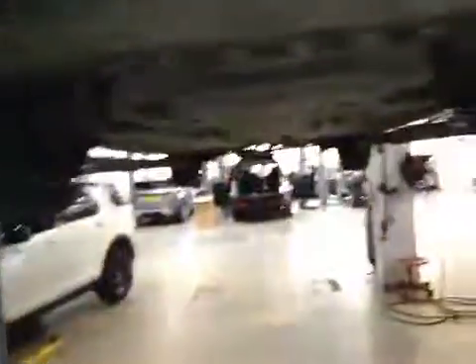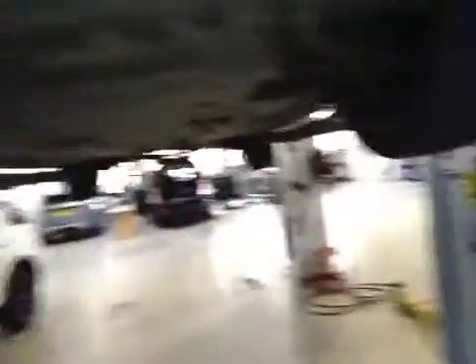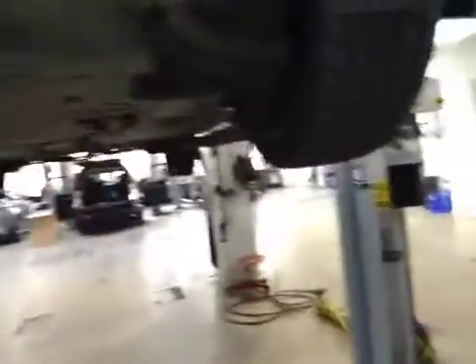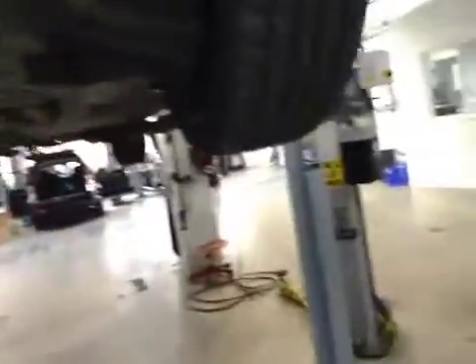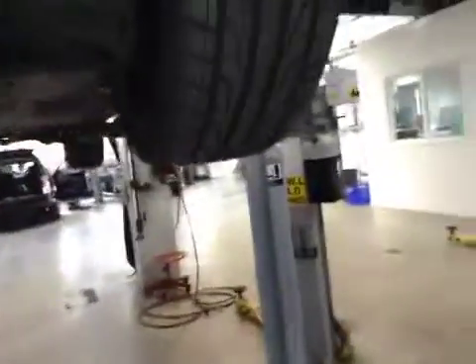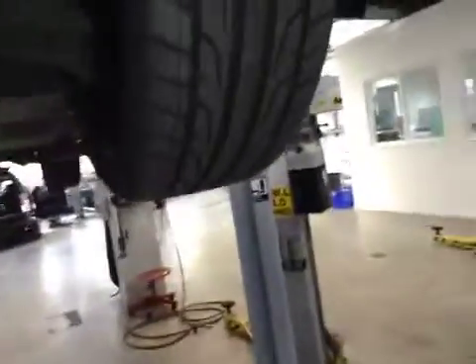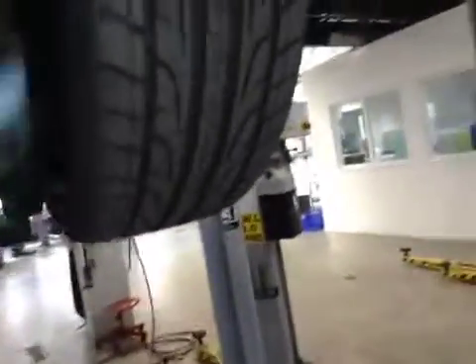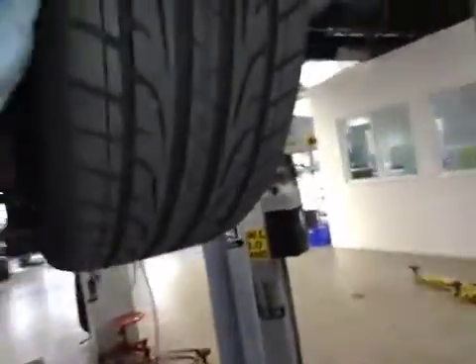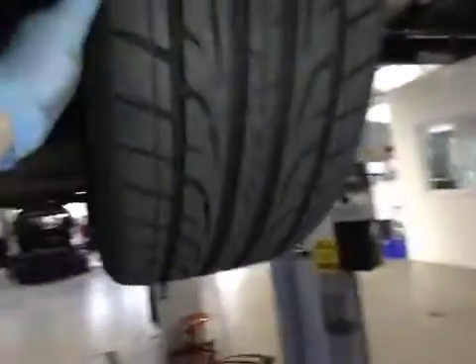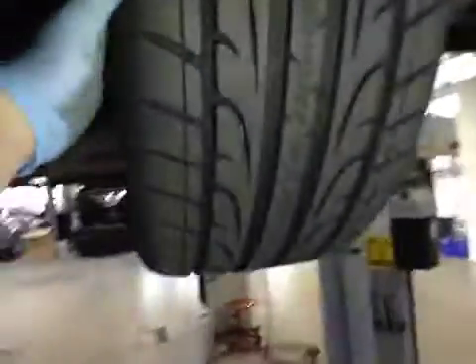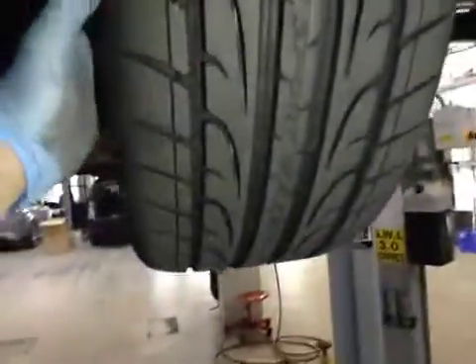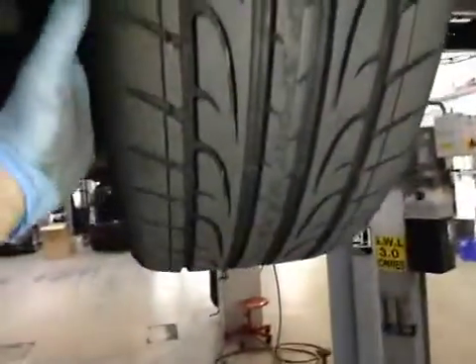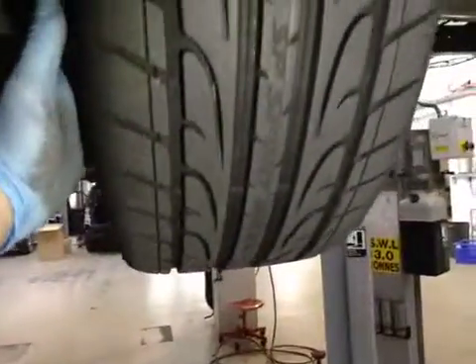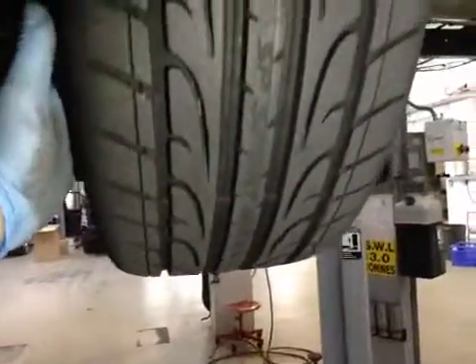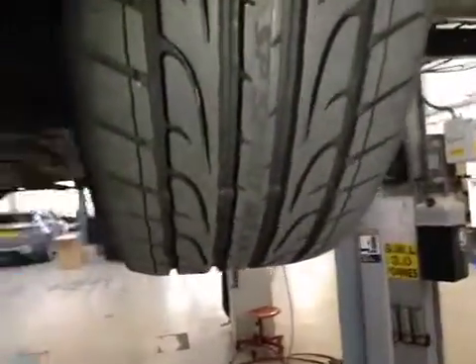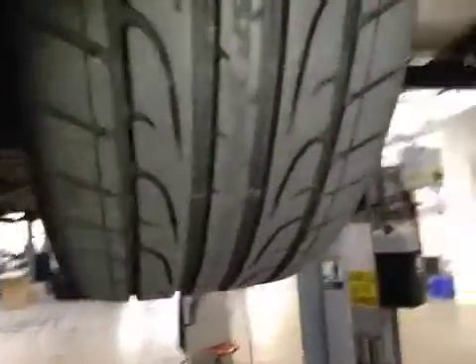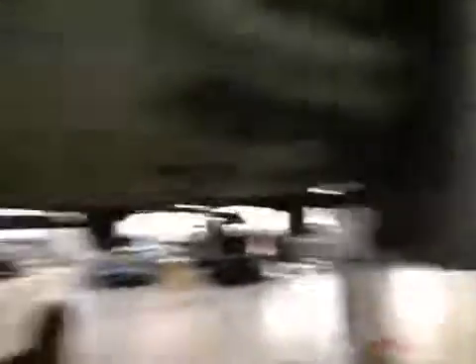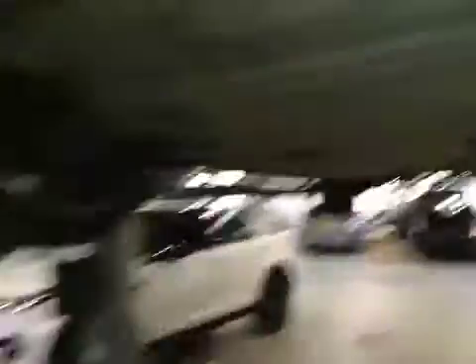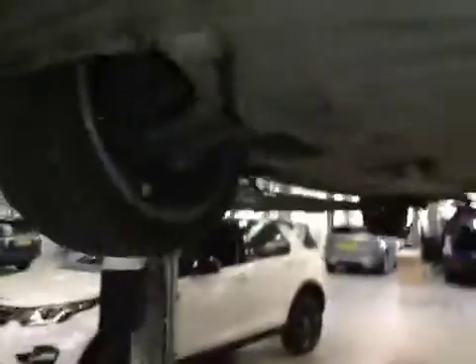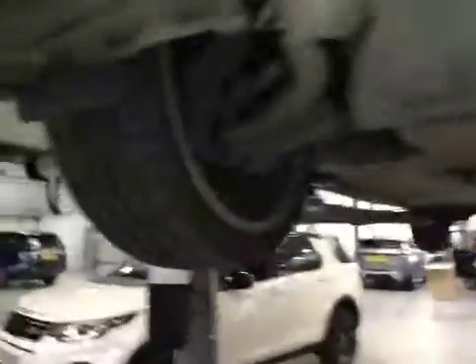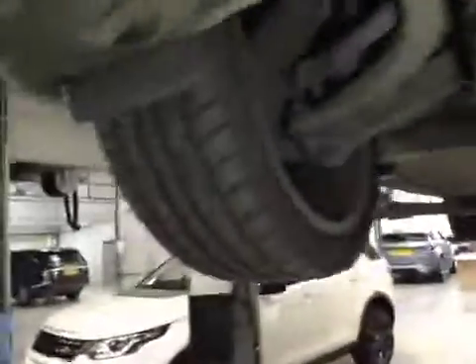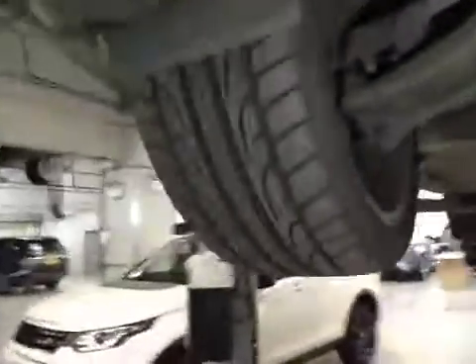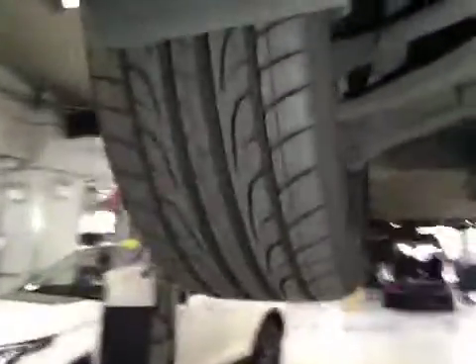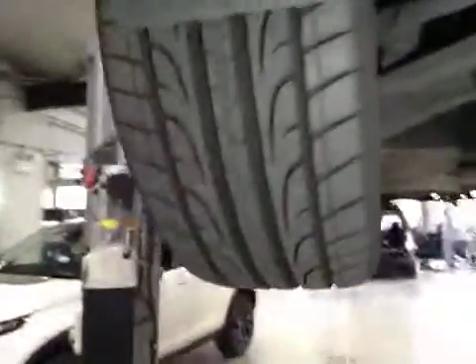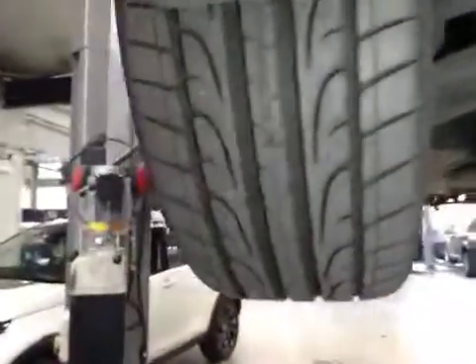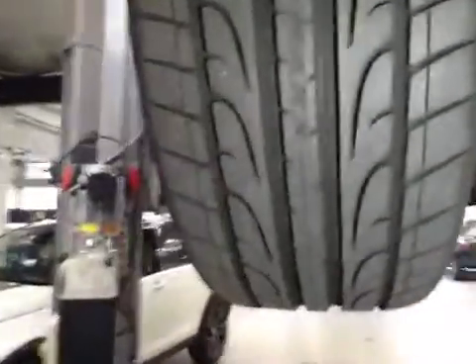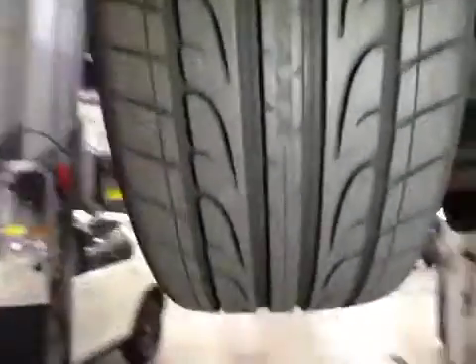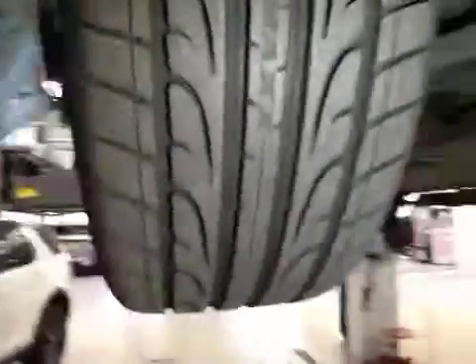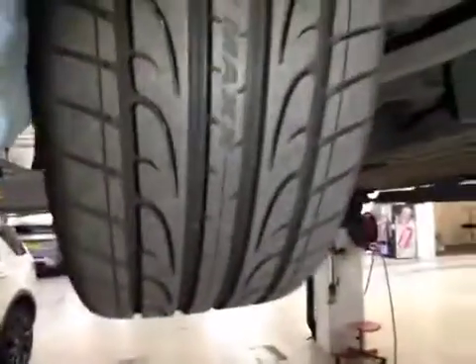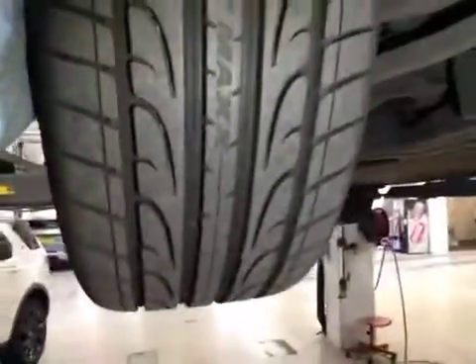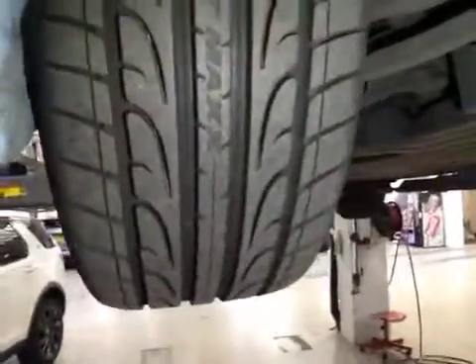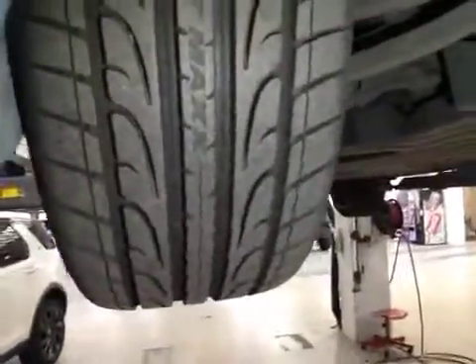Going underneath the vehicle, both front tyres are in good condition, both marked in green with over 7mm tread remaining on the tyre, and these are both OK.